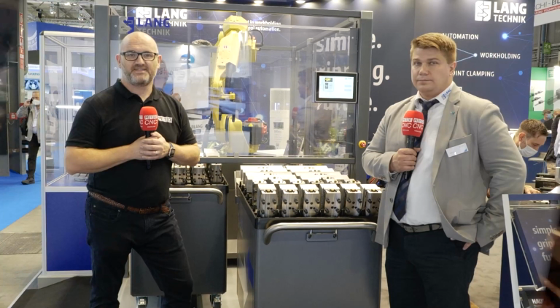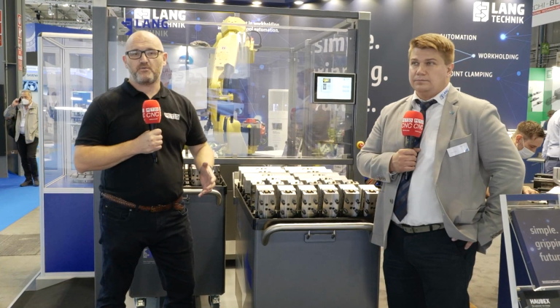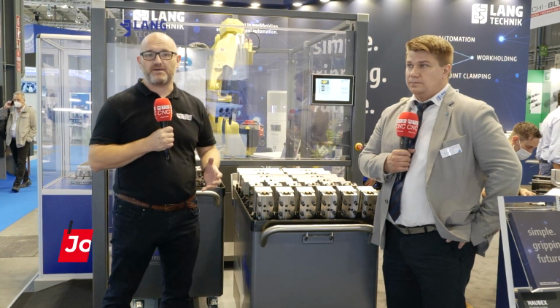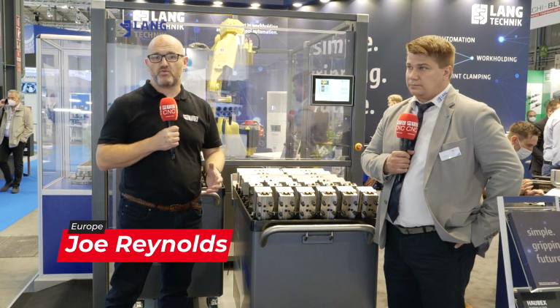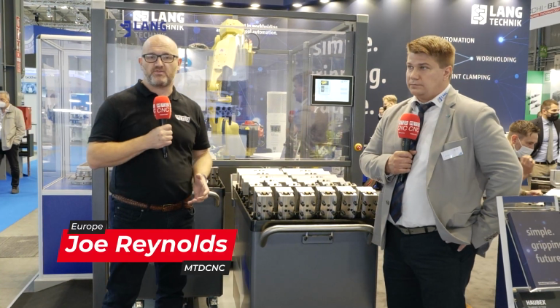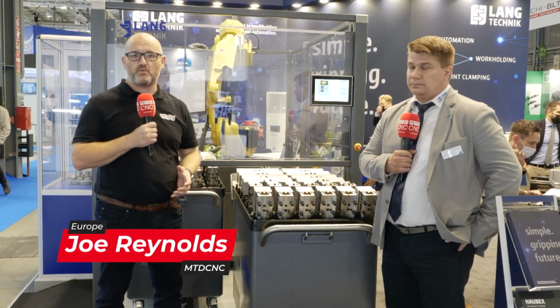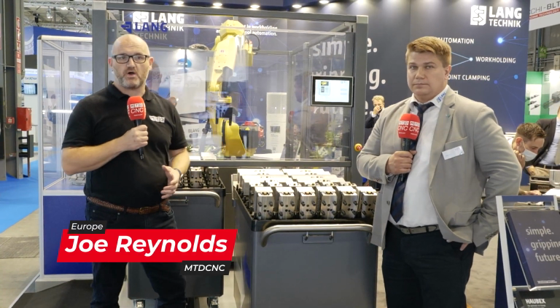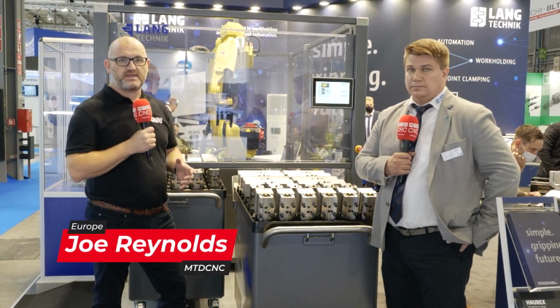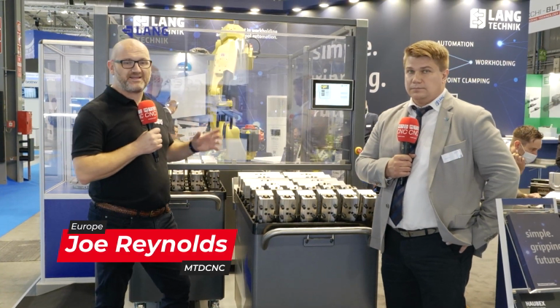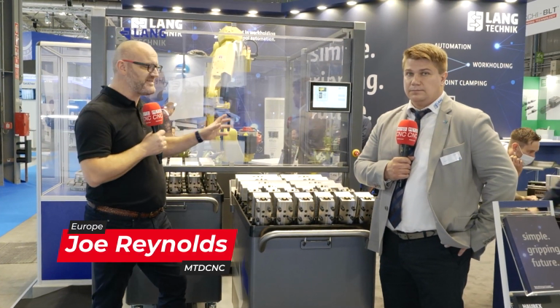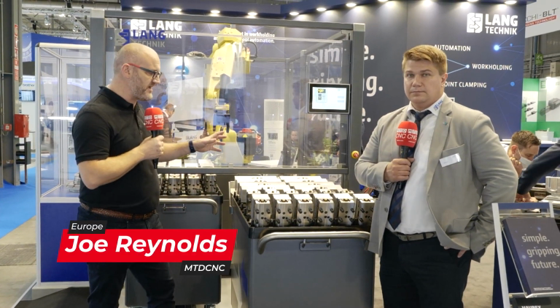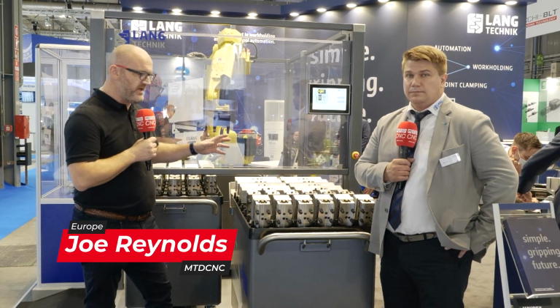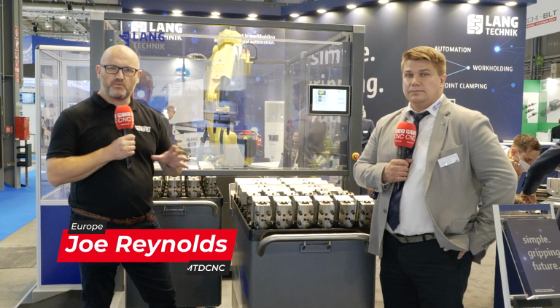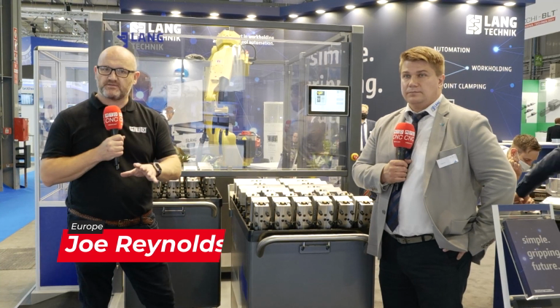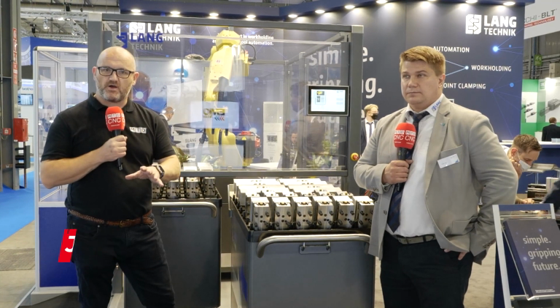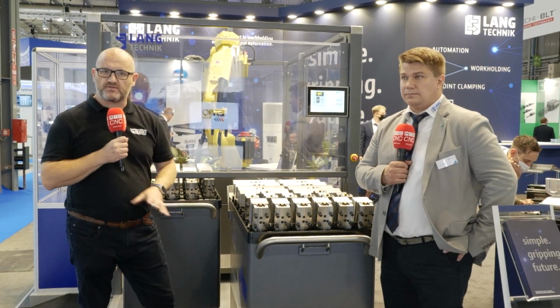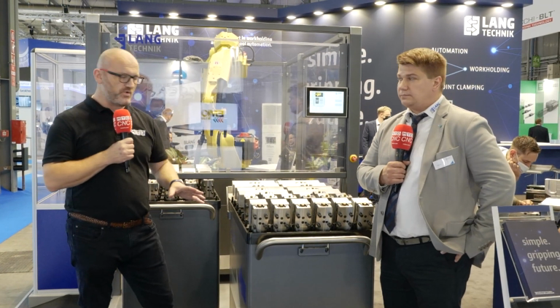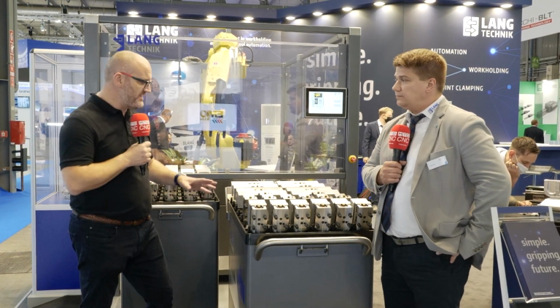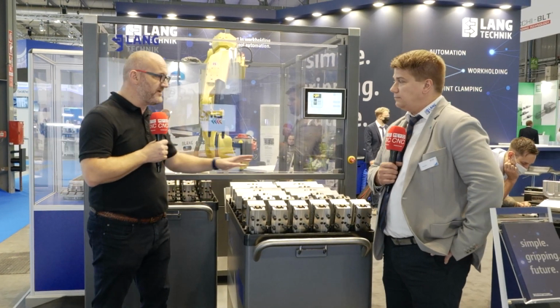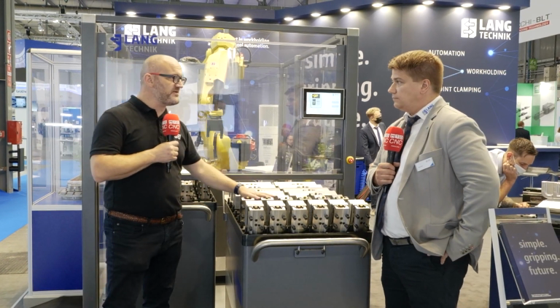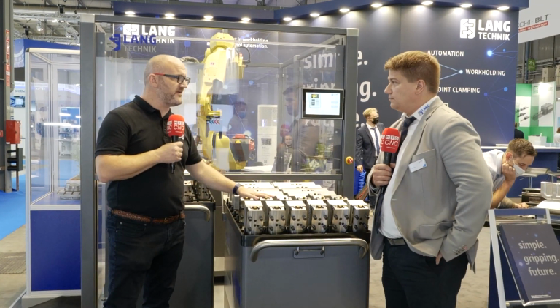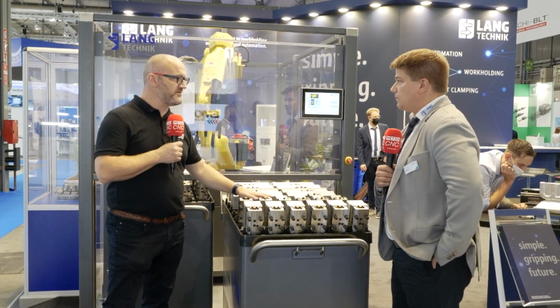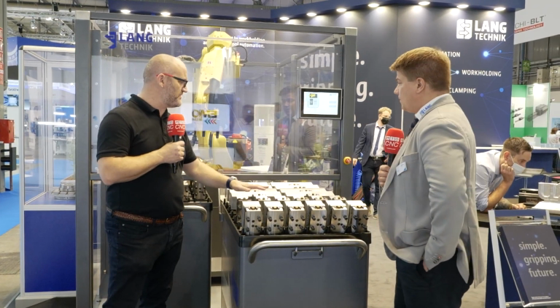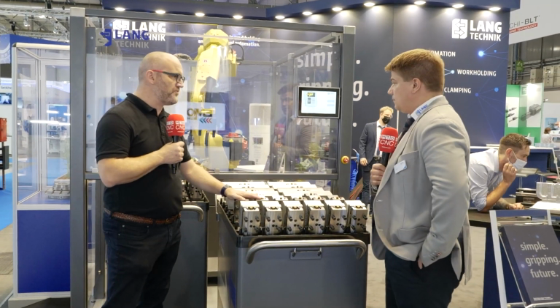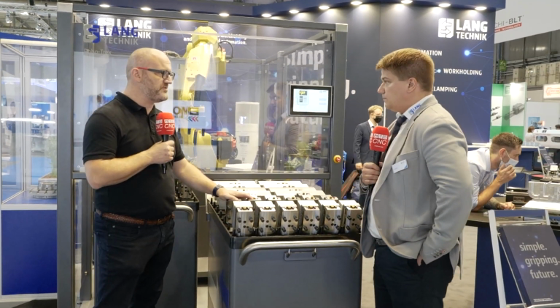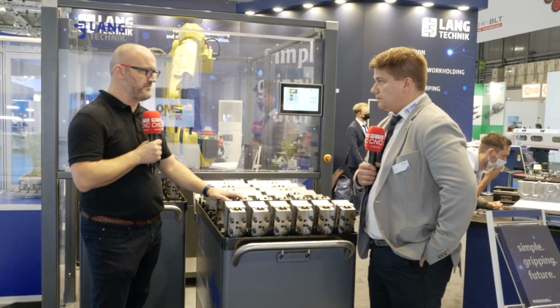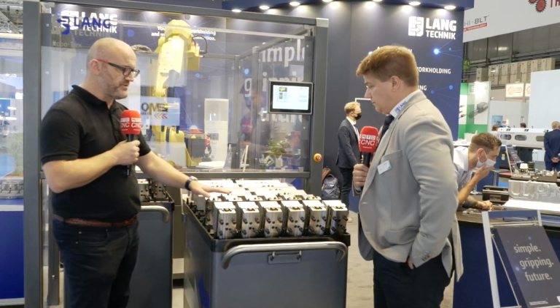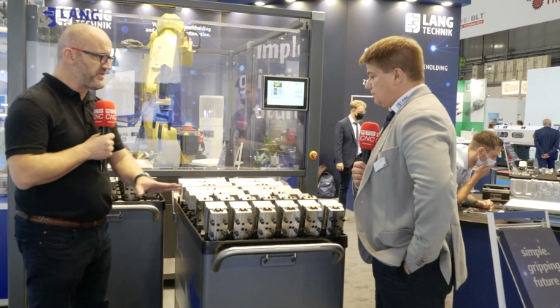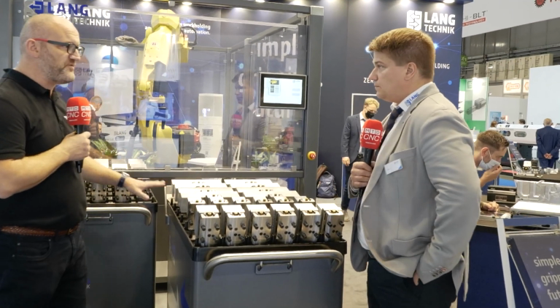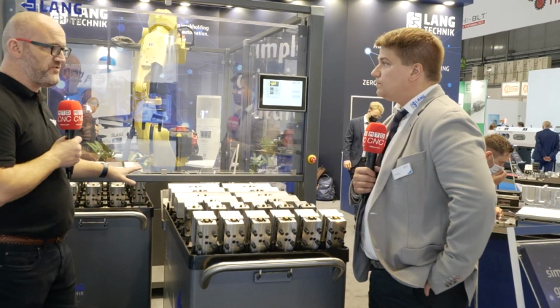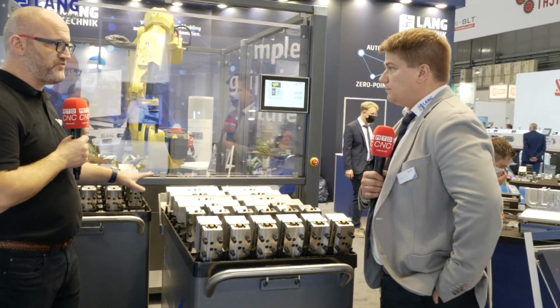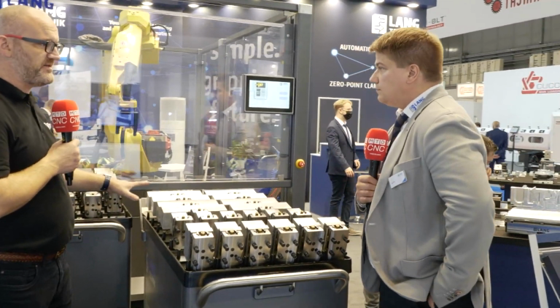Today we're at EMO 2021 on the Lang Technic stand, and a good place to start on this tour is the device — your automation system. To start with, tell us briefly about the Robo Trex.